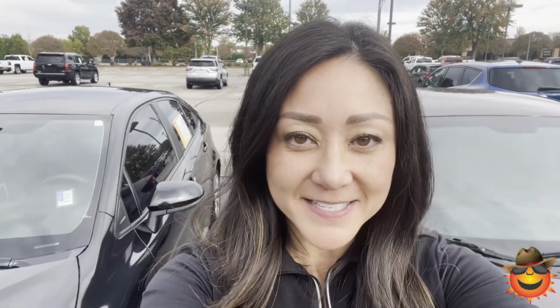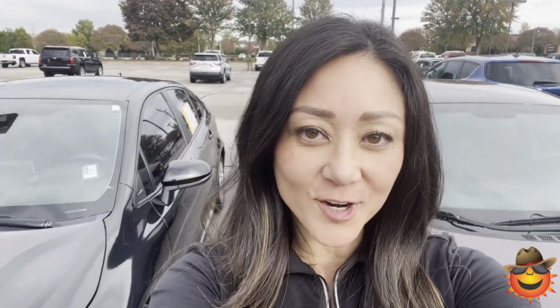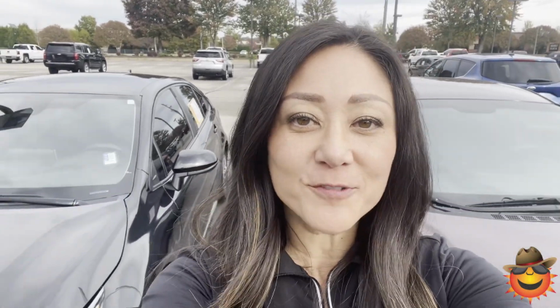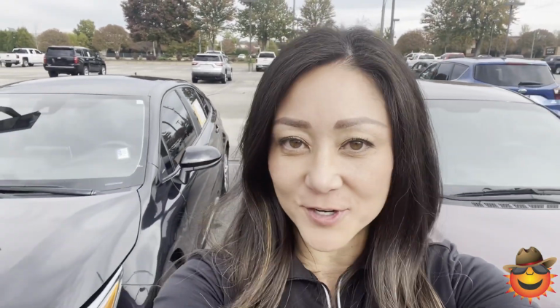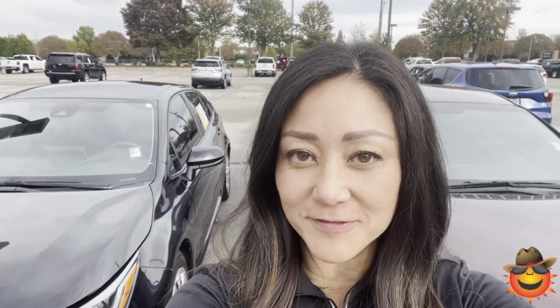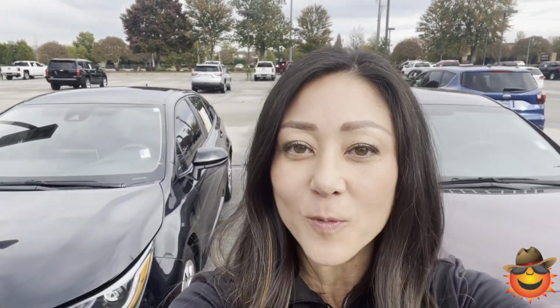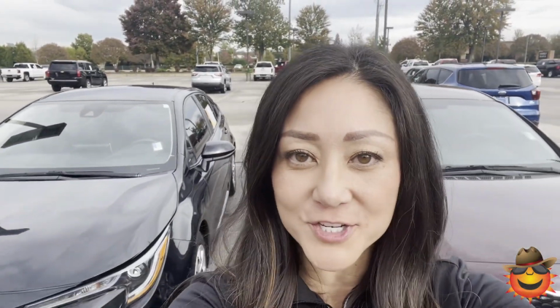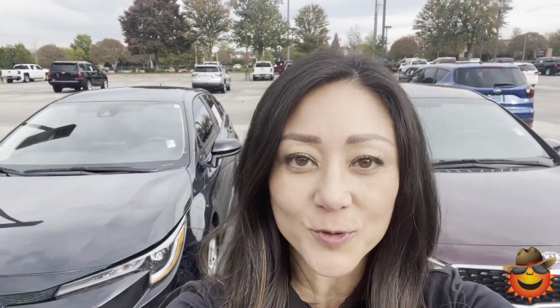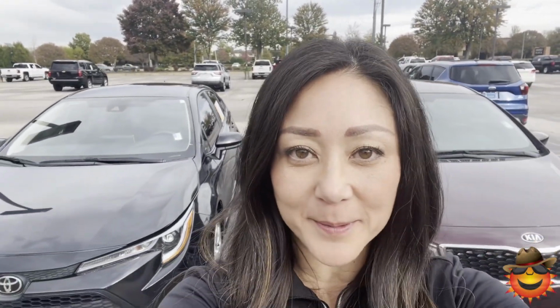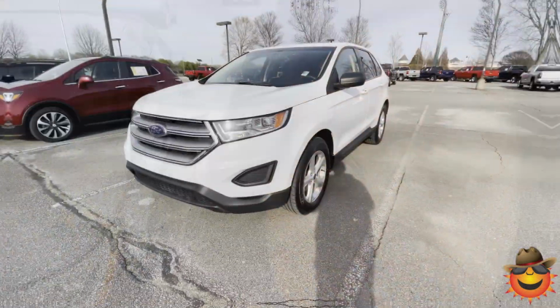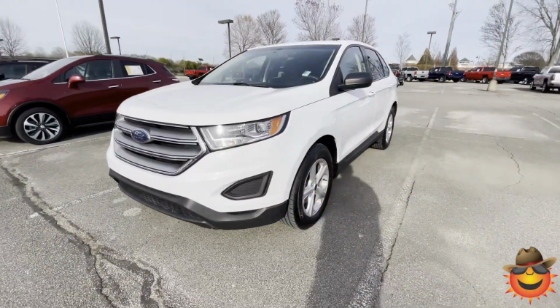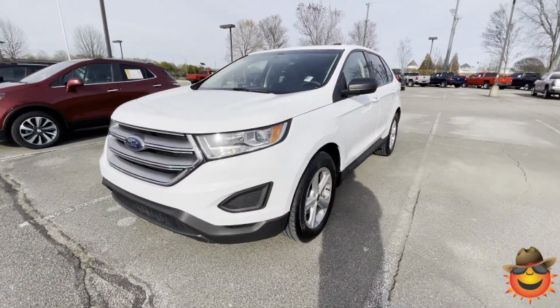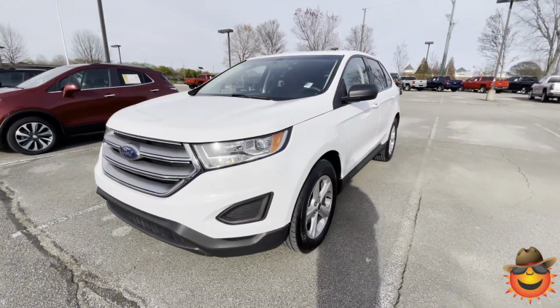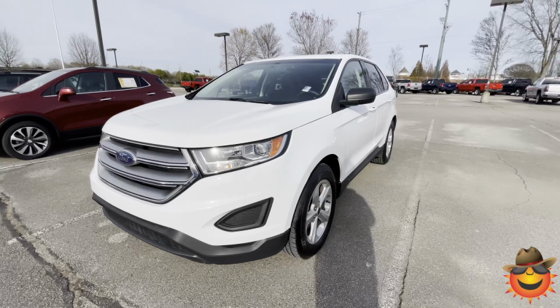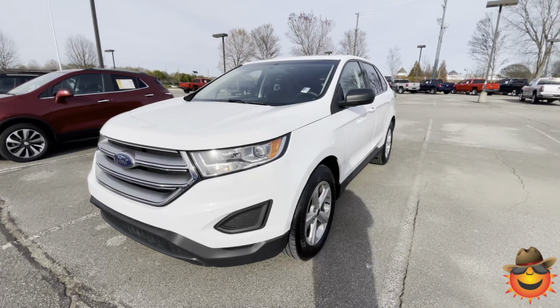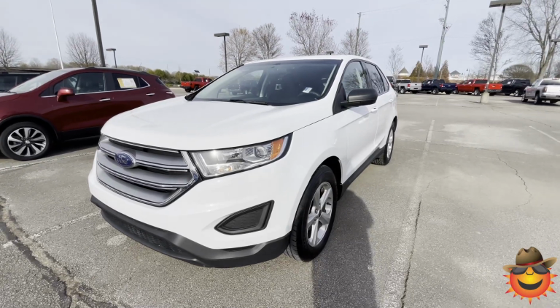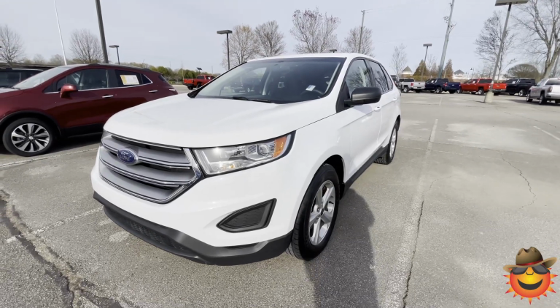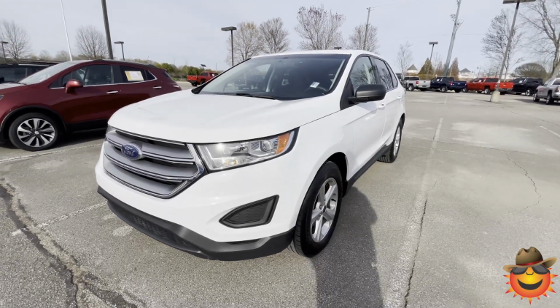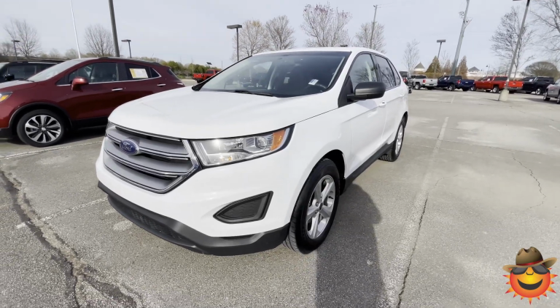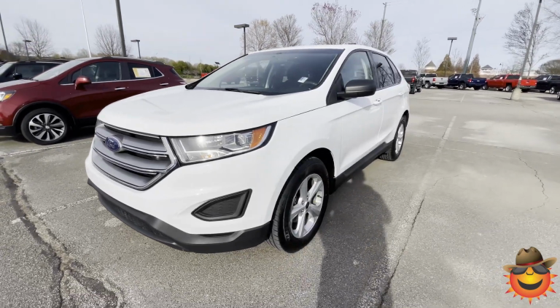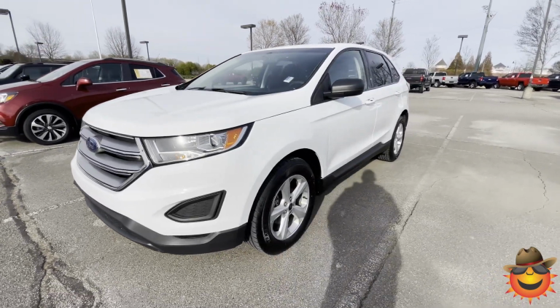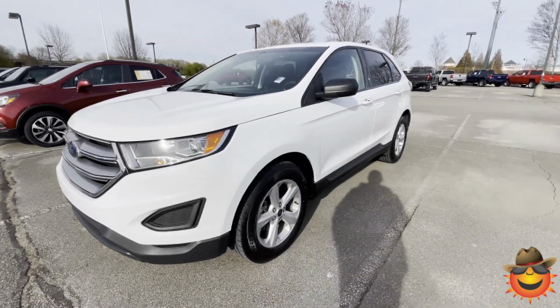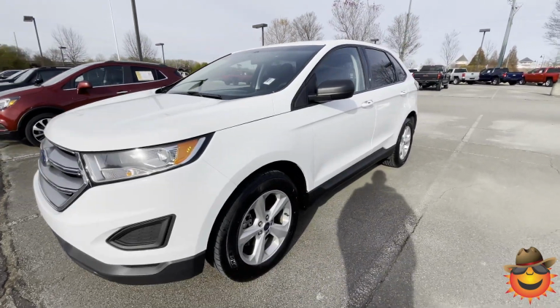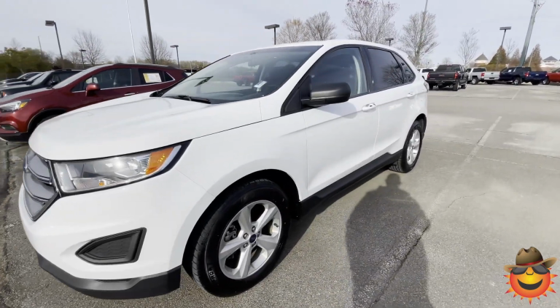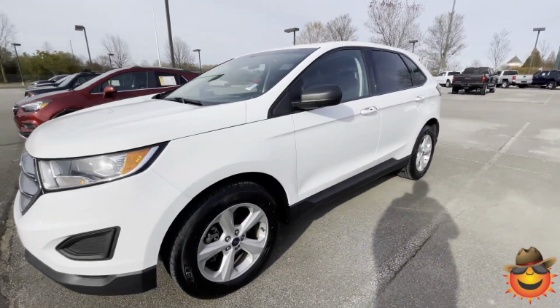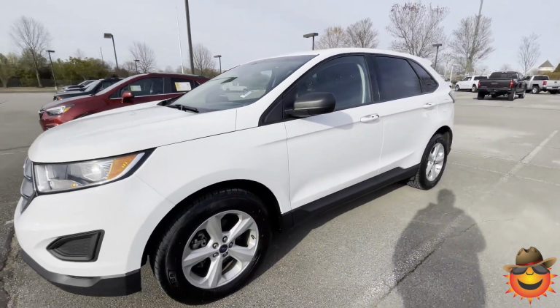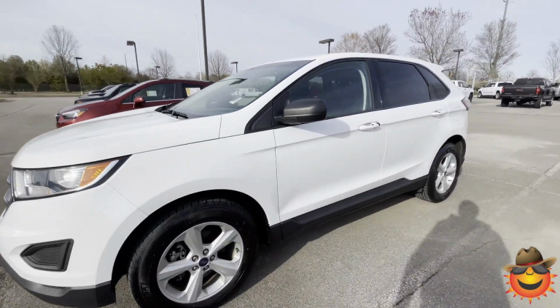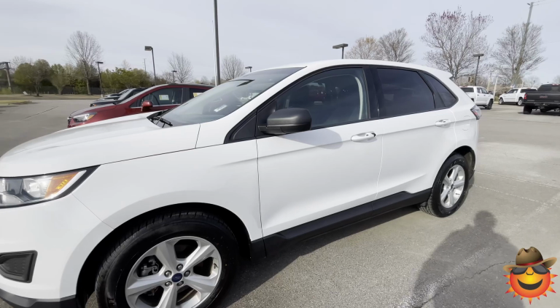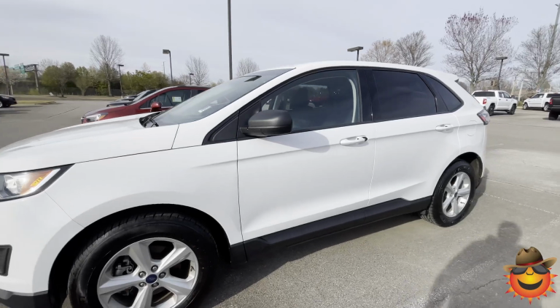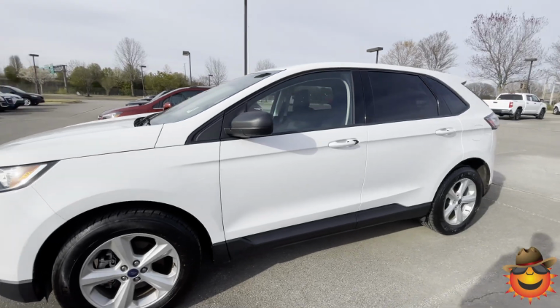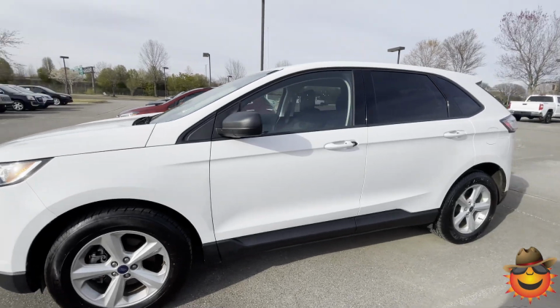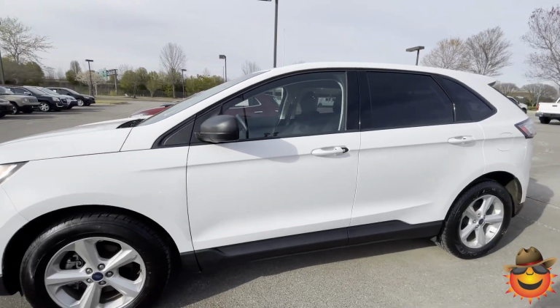This is the car you've been searching for and we're going to show you why. Hi, this is Sean at Sunrise Butte GMC Chevrolet in Carville. This is our 2018 Ford Escape — or Ford Edge, sorry.